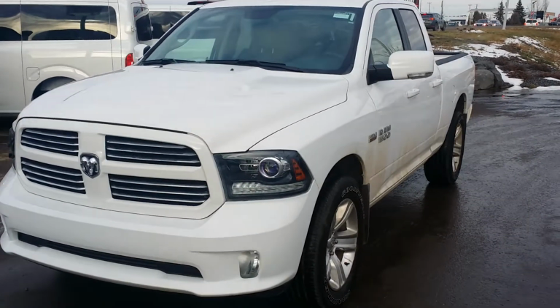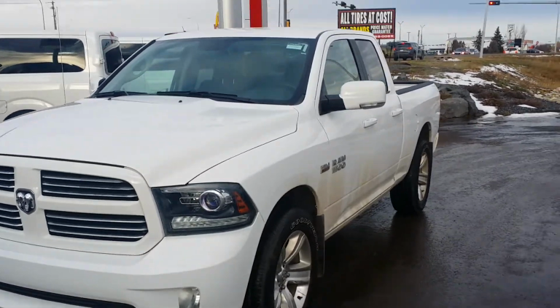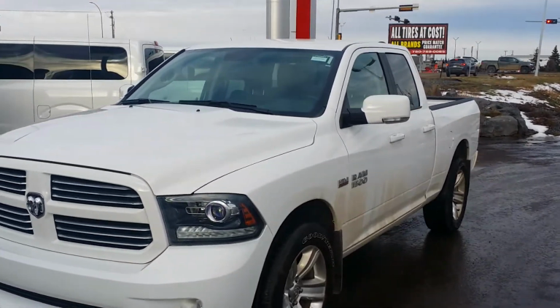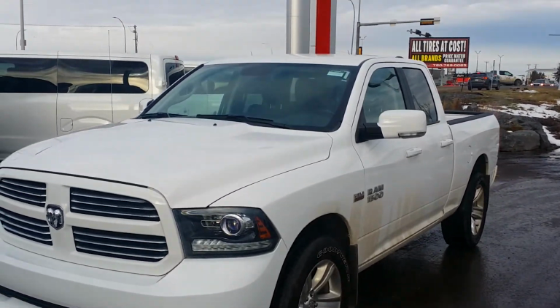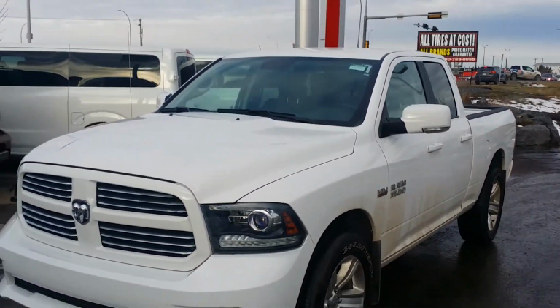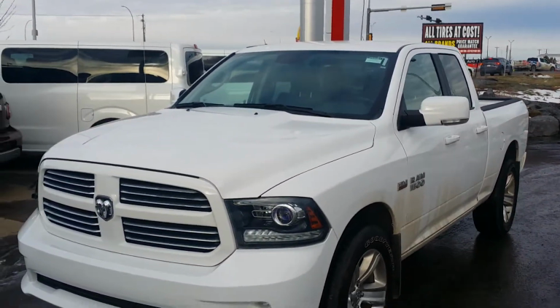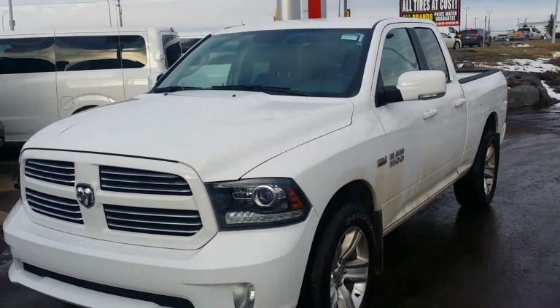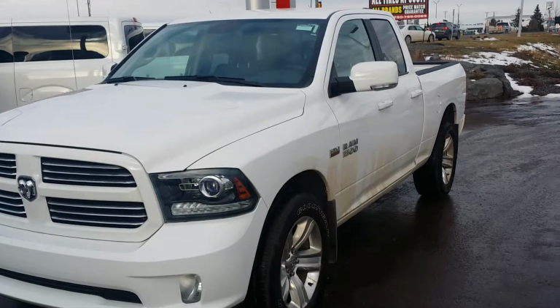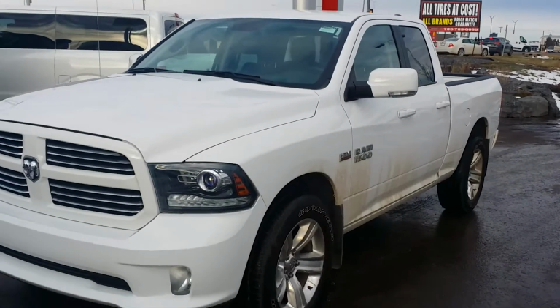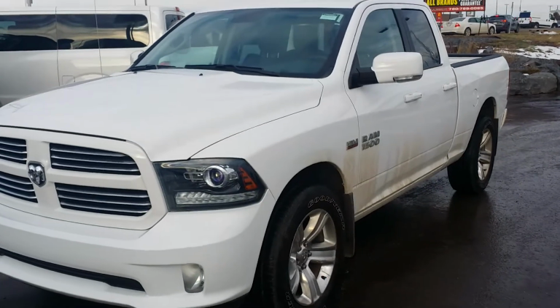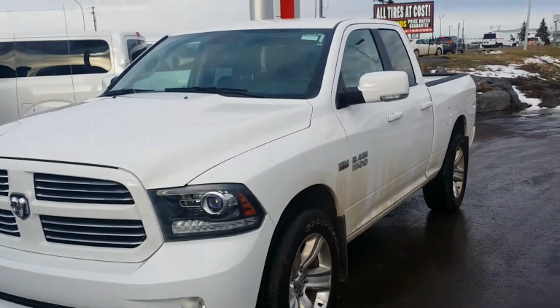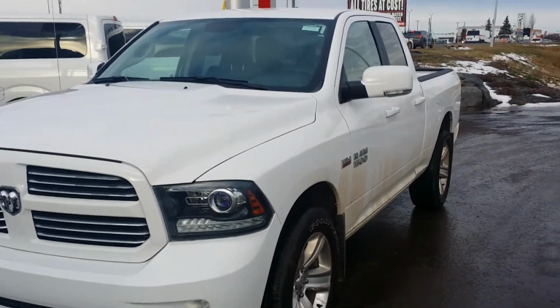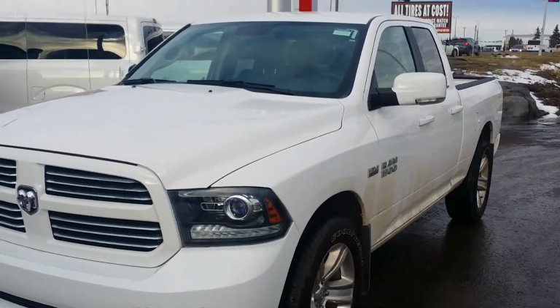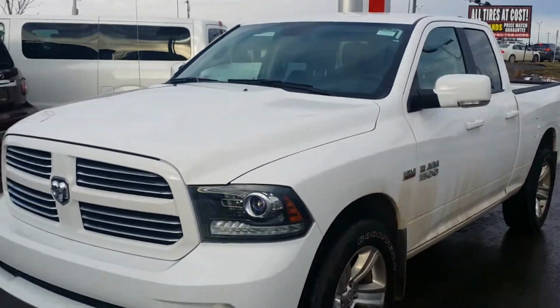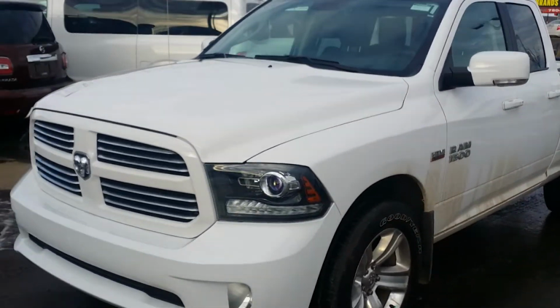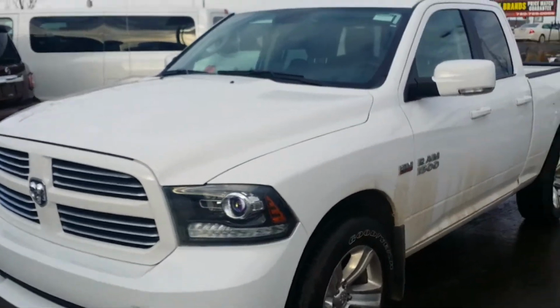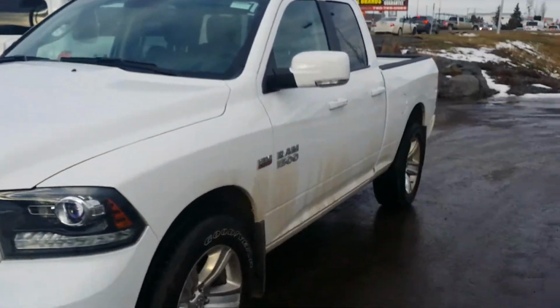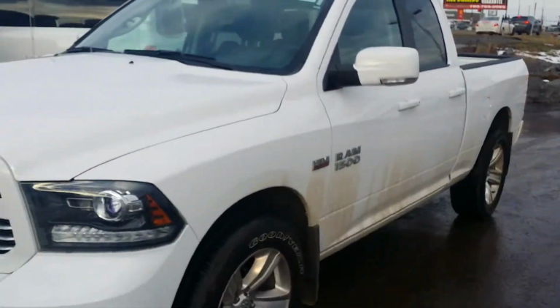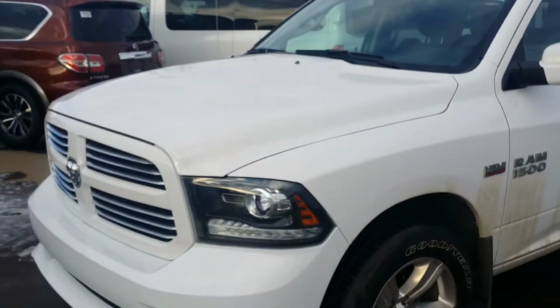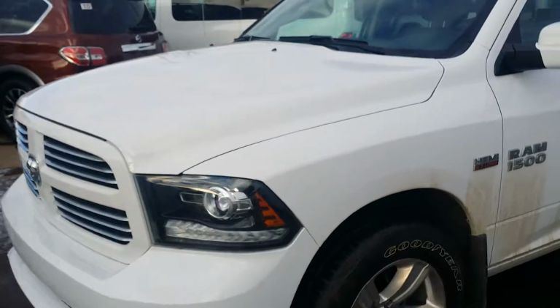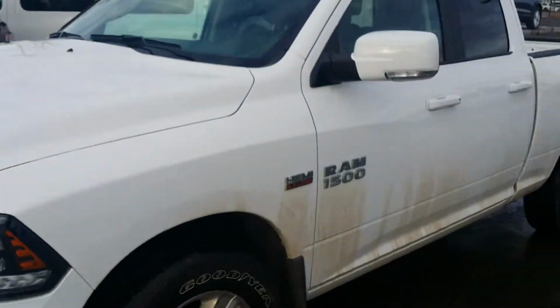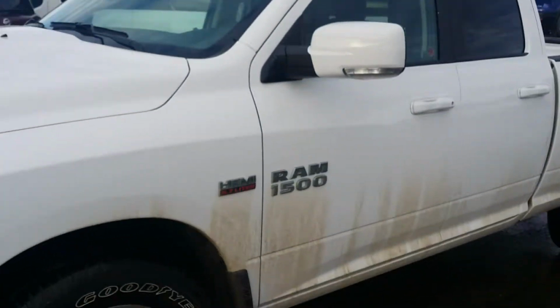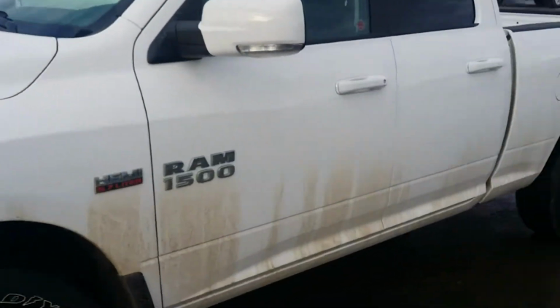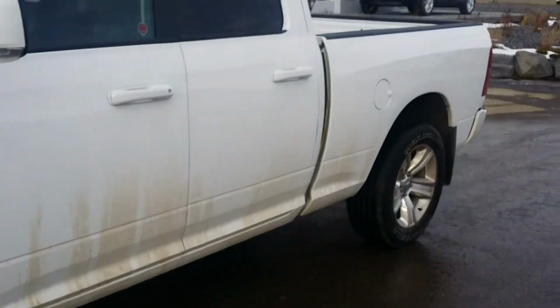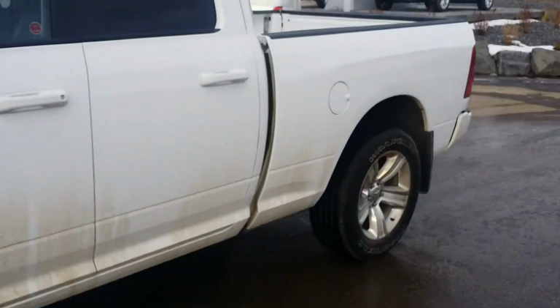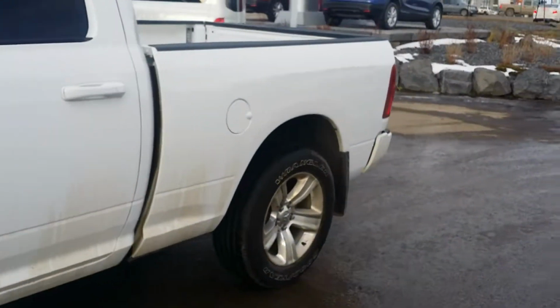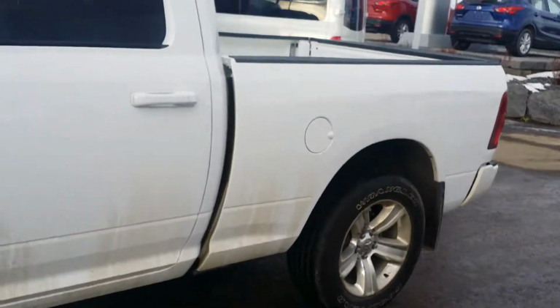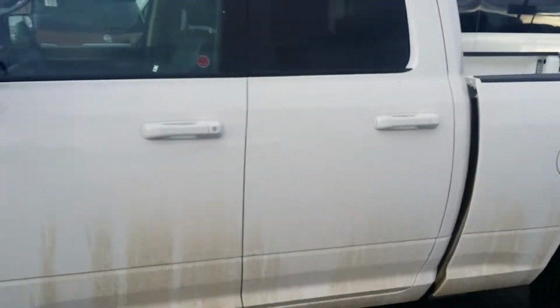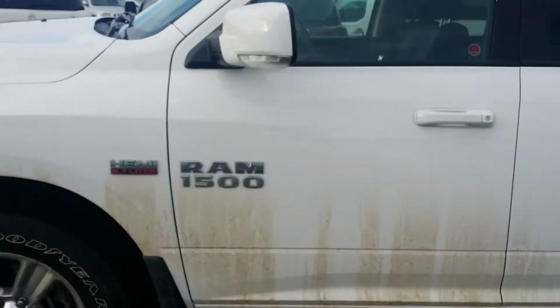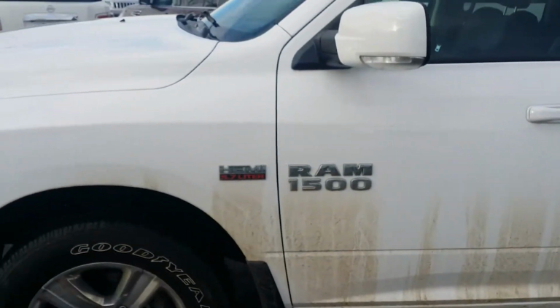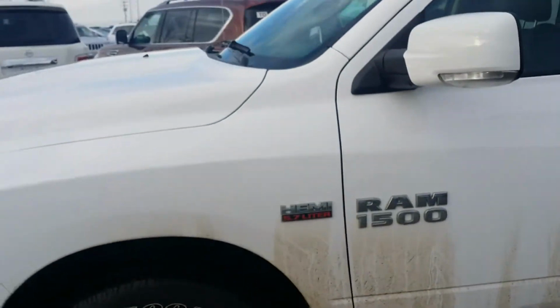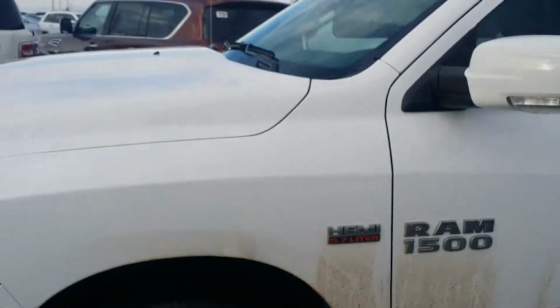Hey, how's it going? Solomon here from LA Nissan. Here is the short video I want to send you about this beautiful 2016 Dodge Ram 1500. It's in awesome condition, as you can see. I'm gonna go around and do a little short walk-around video for it — no dents, no damages whatsoever.